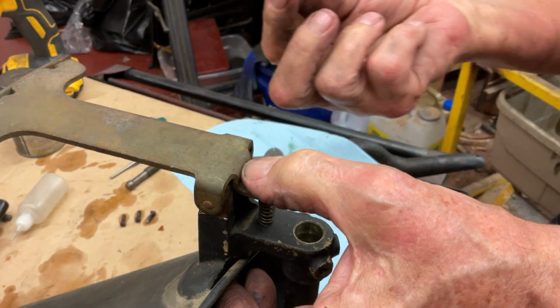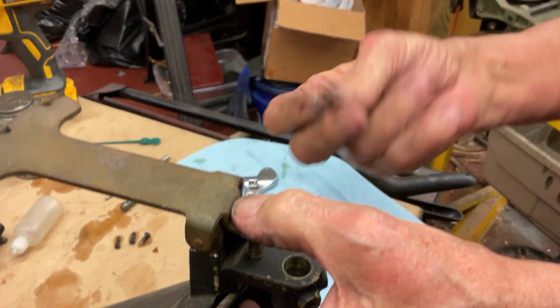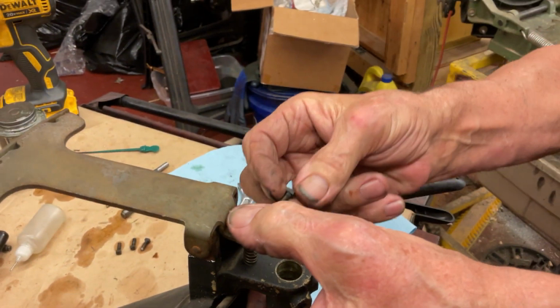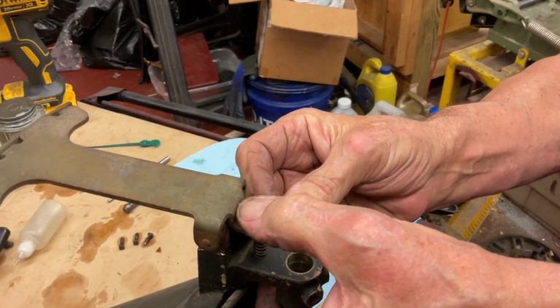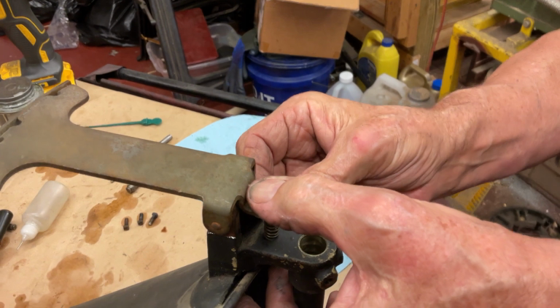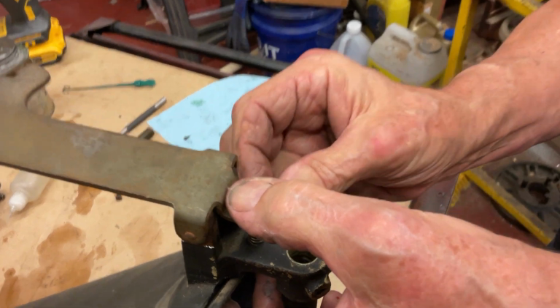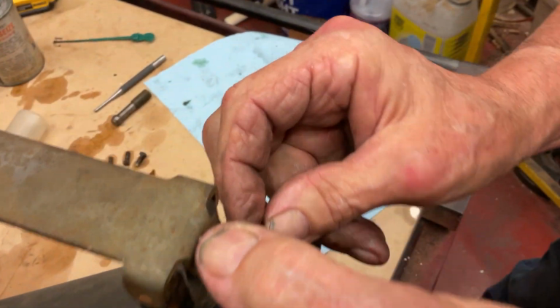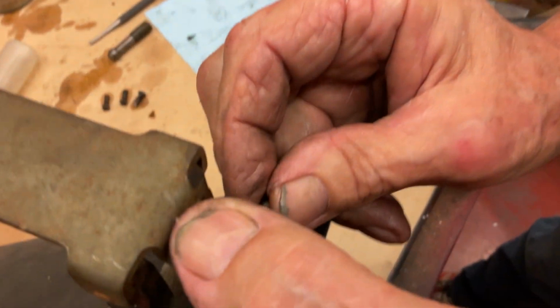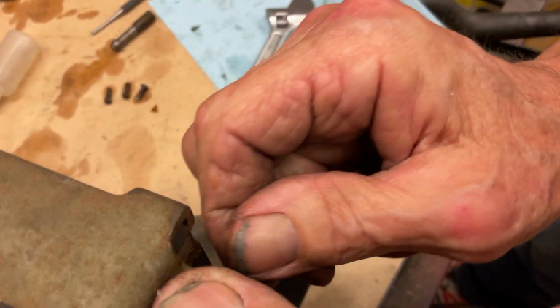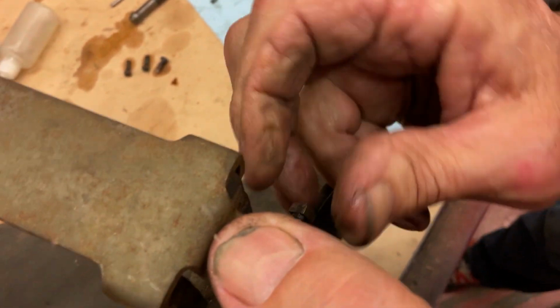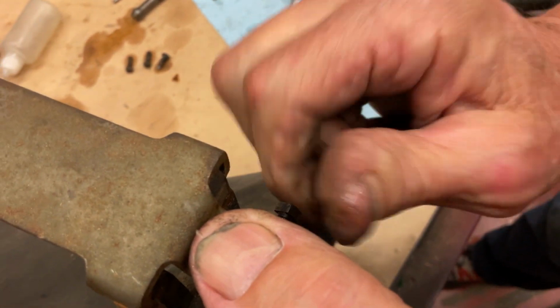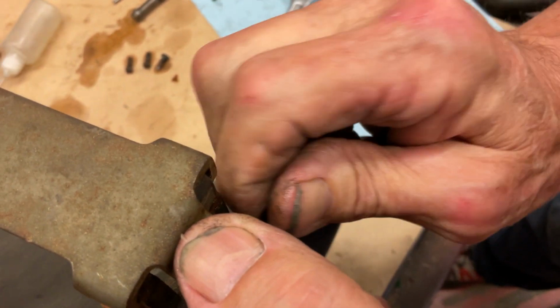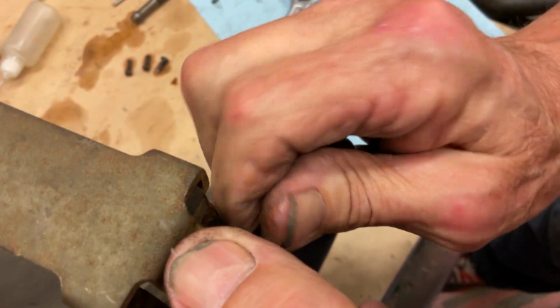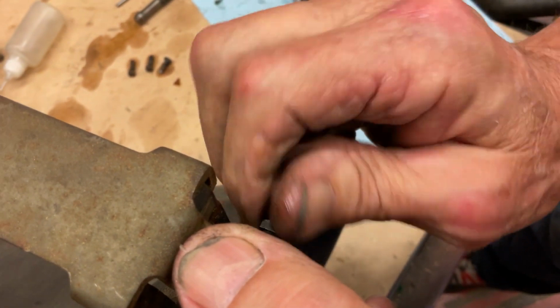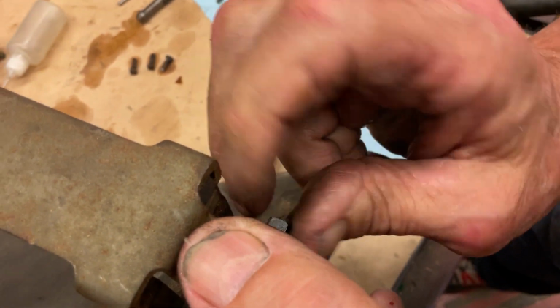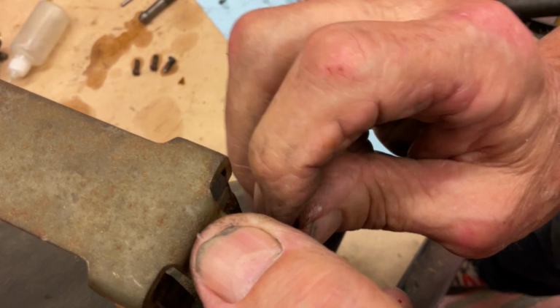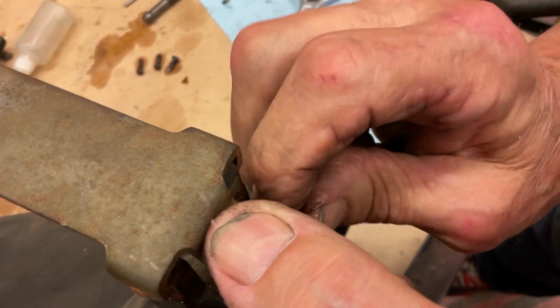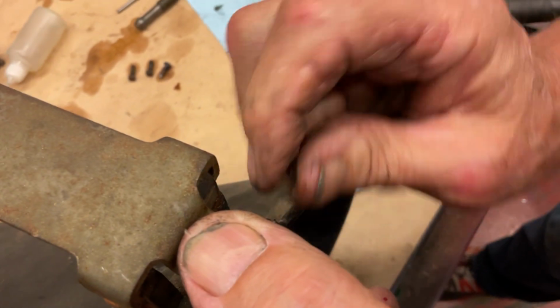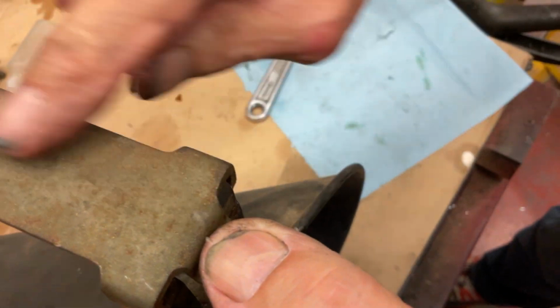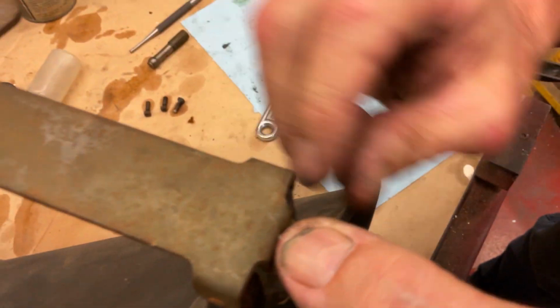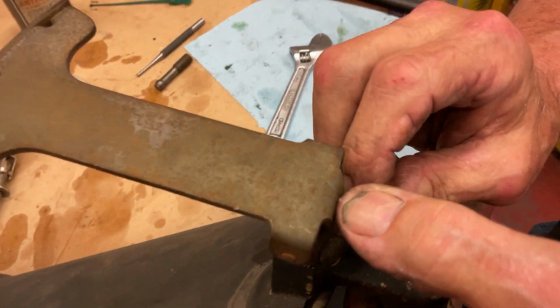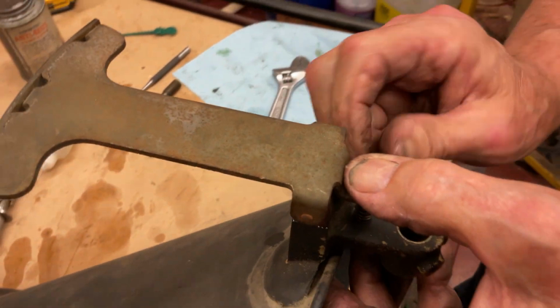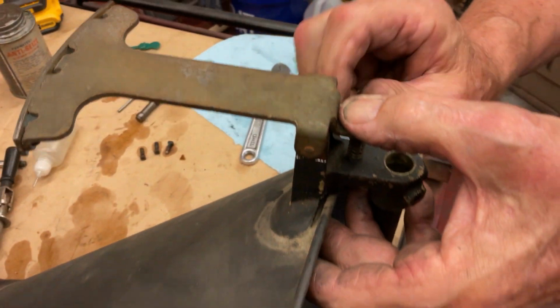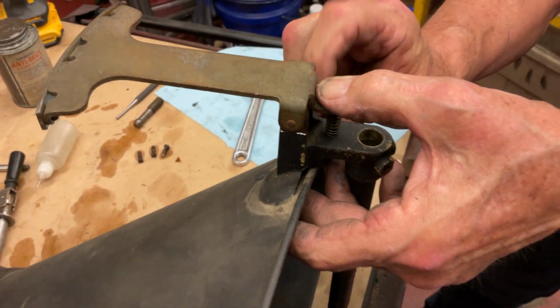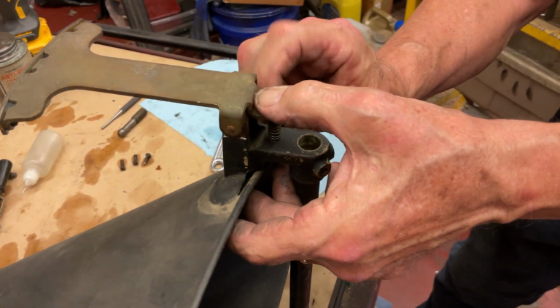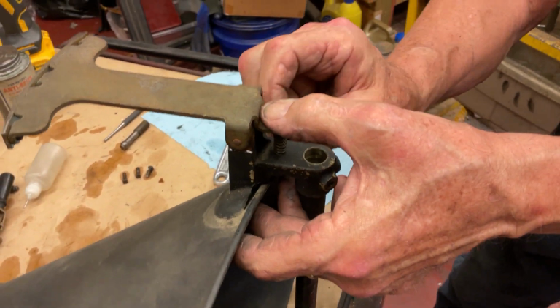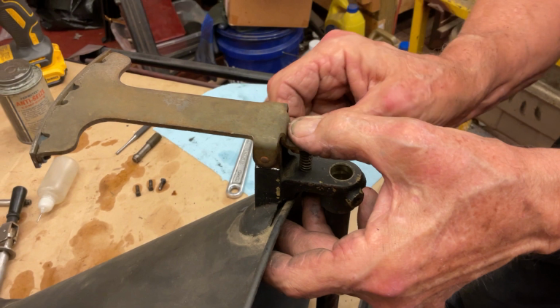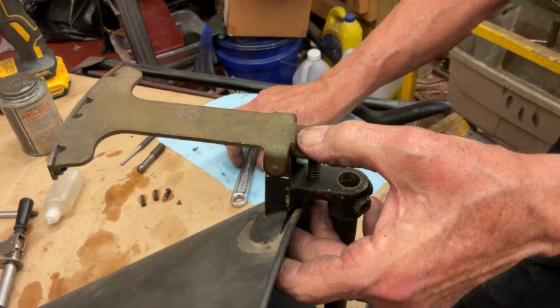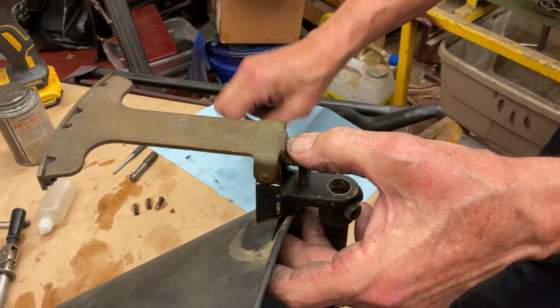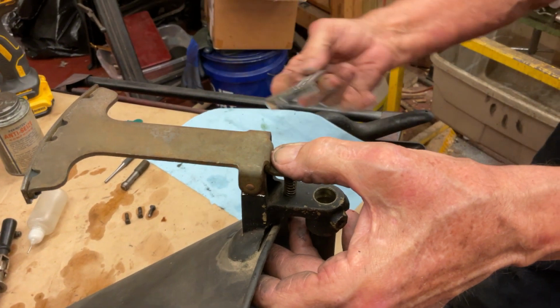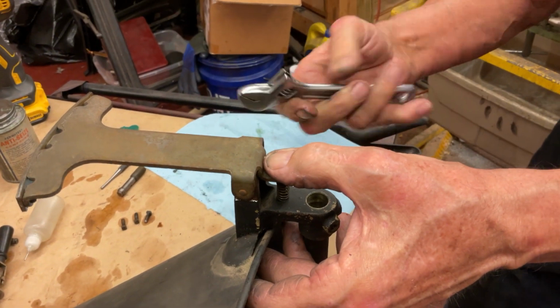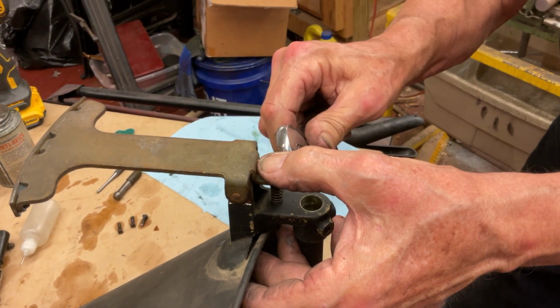Take a square nut — I've pre-oiled them off camera. Let's tighten that up a little. You want this horizontal because we're going to have to adjust this later down the road and it can become tricky.